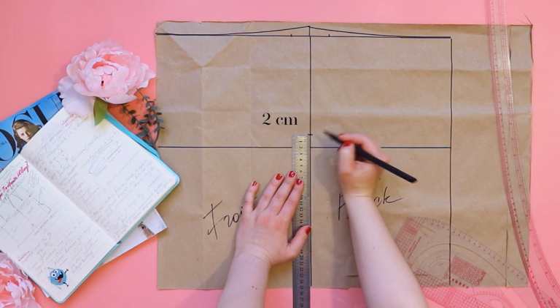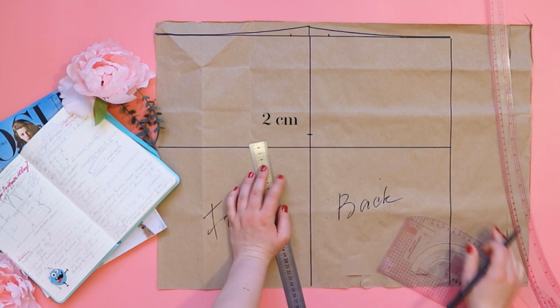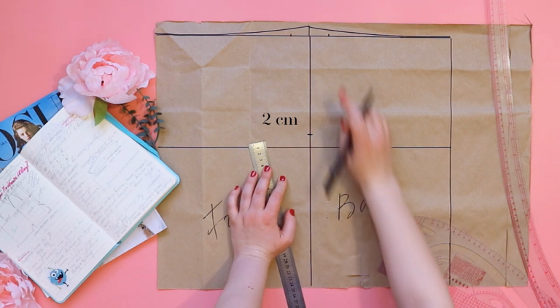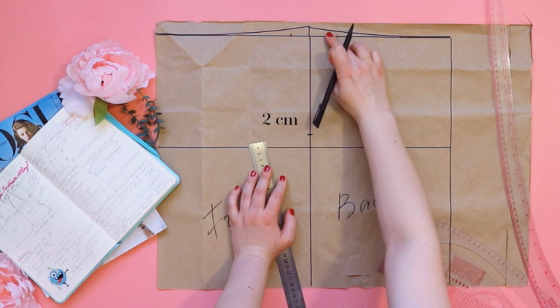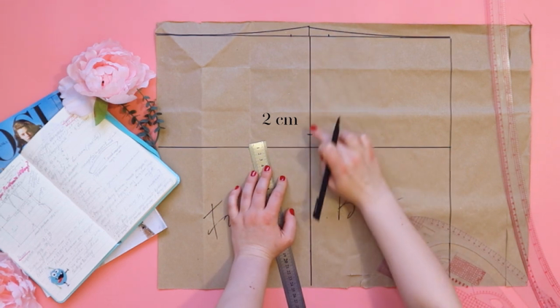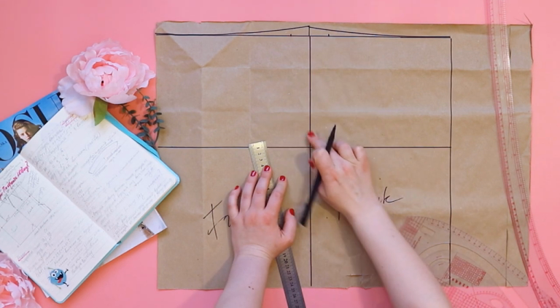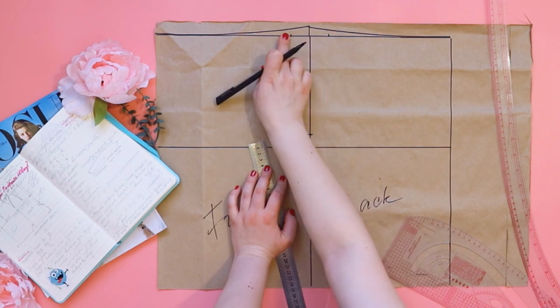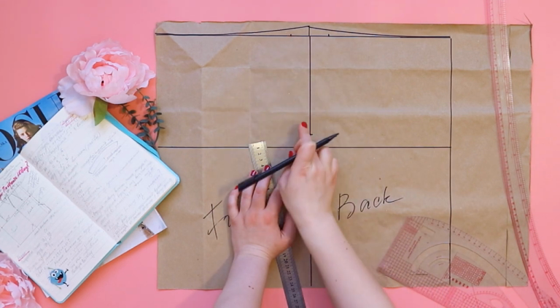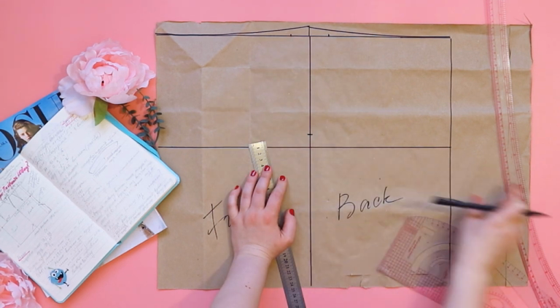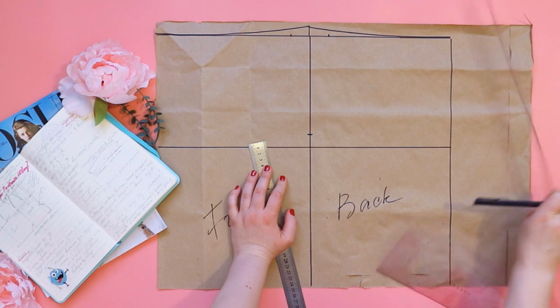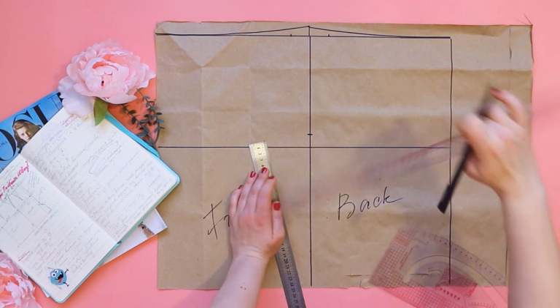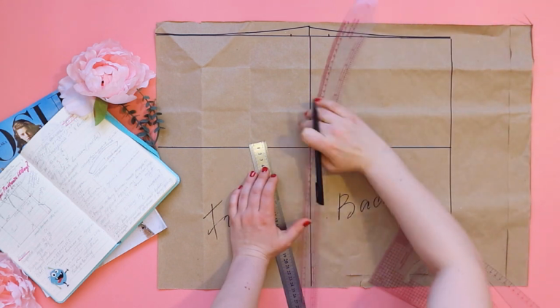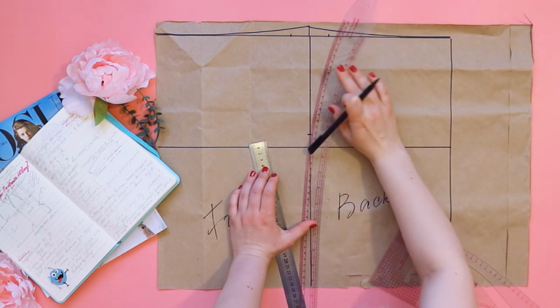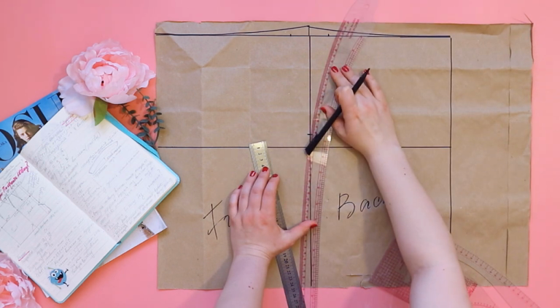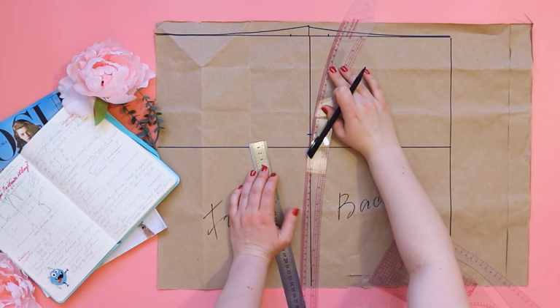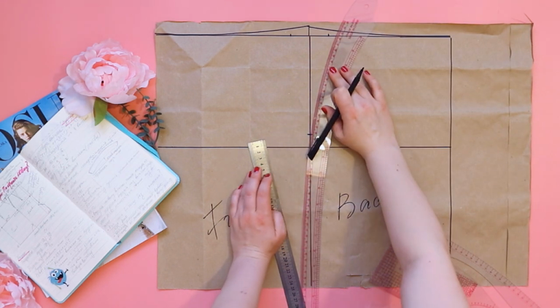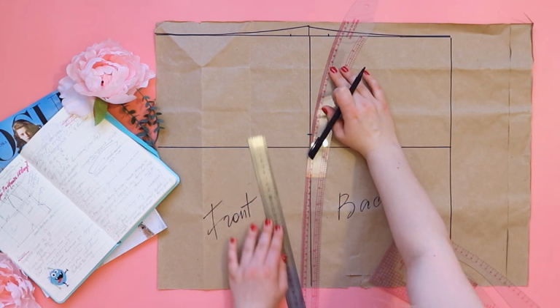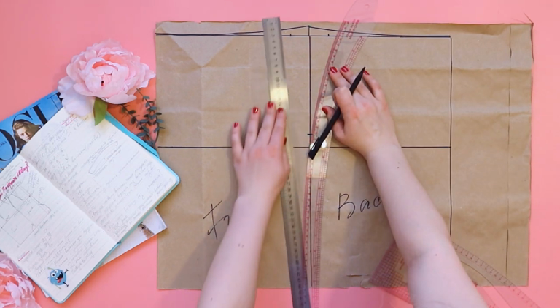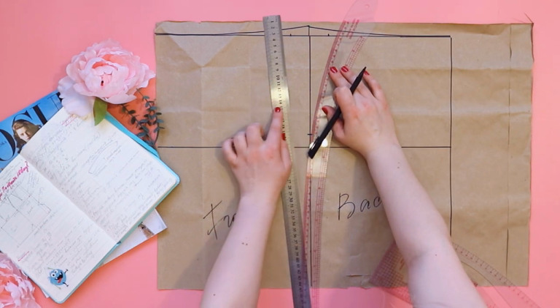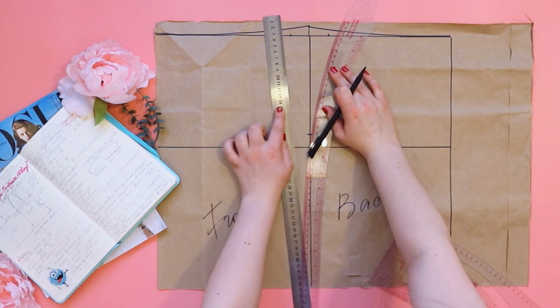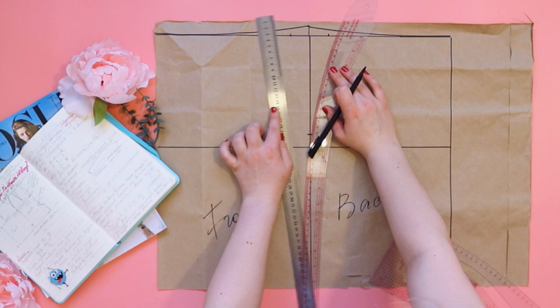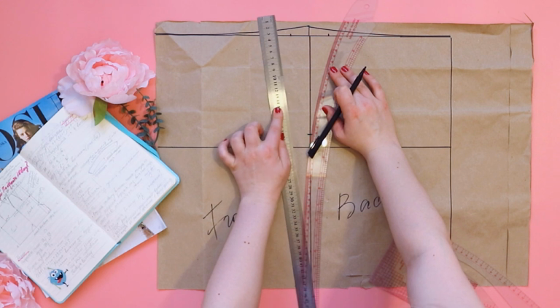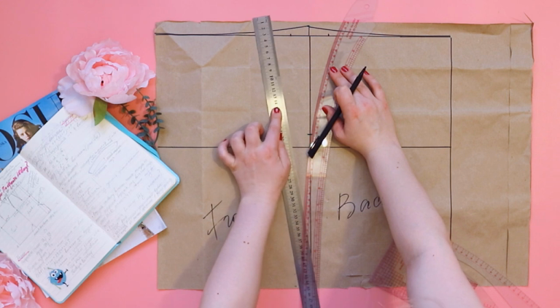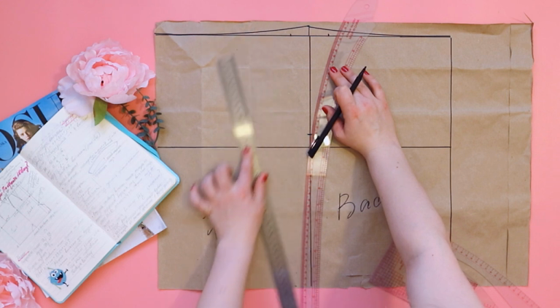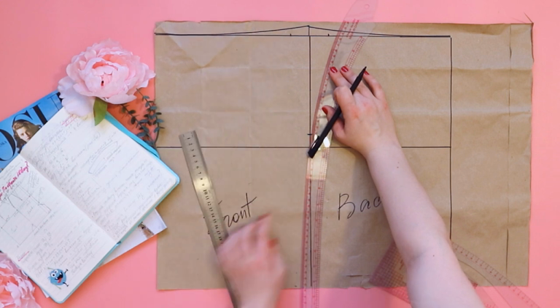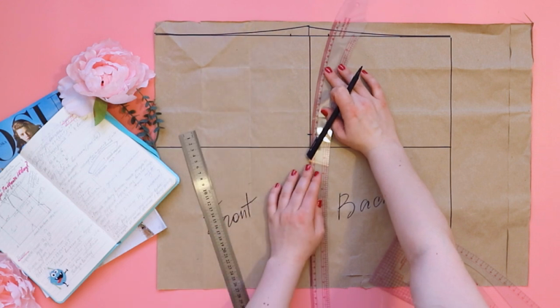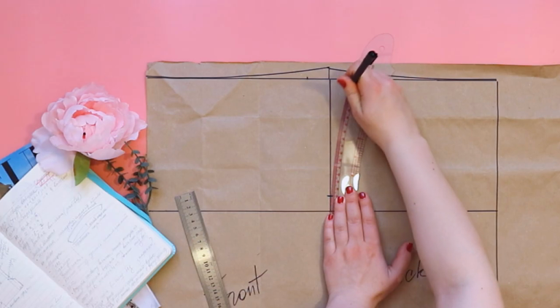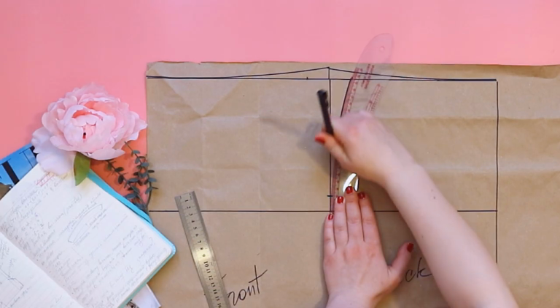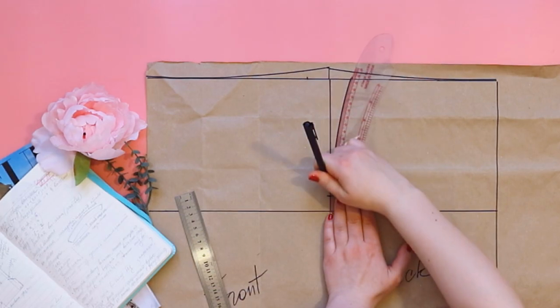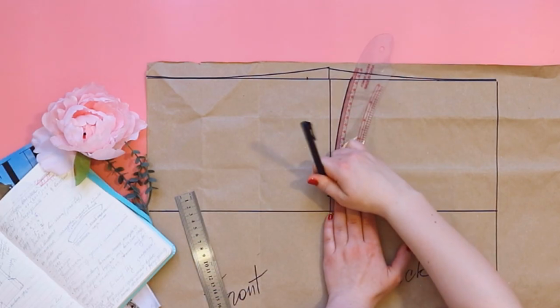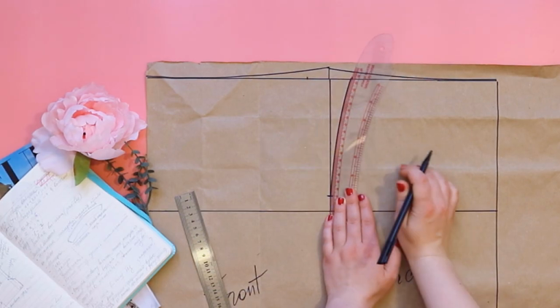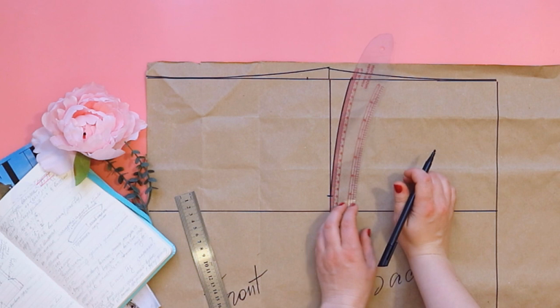Connect these points with the arm sleeve ruler. Do not draw a straight line, because our body or rising hips has a smooth line, not a straight line.